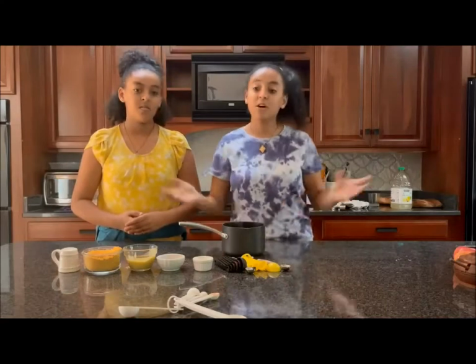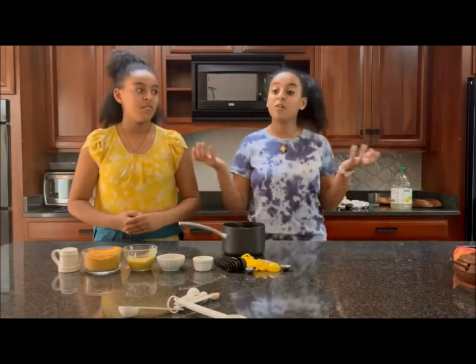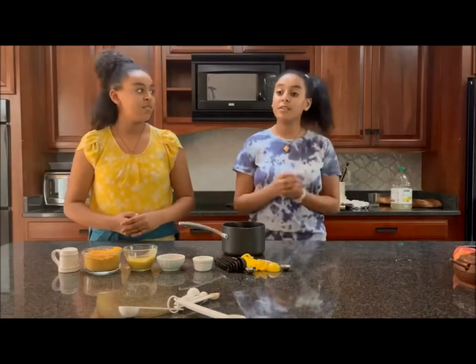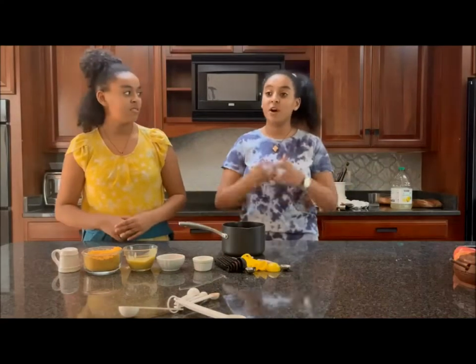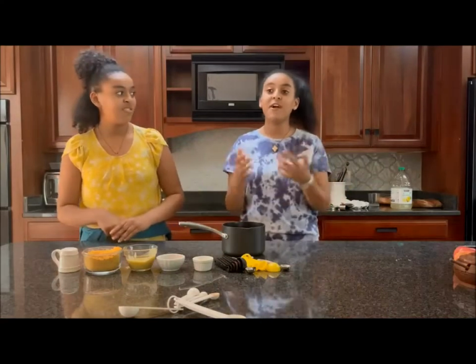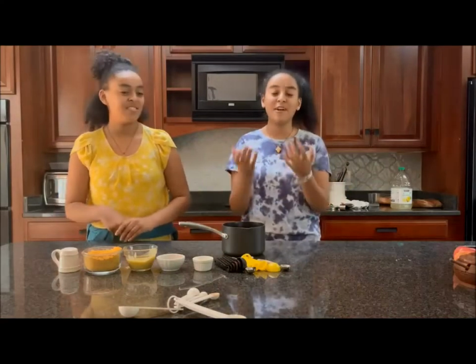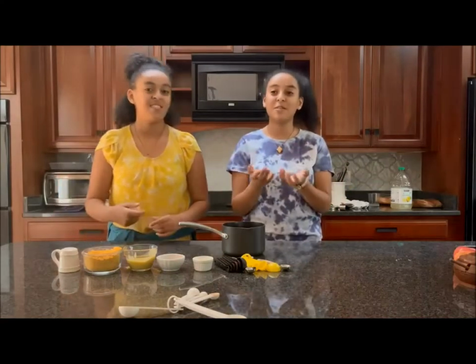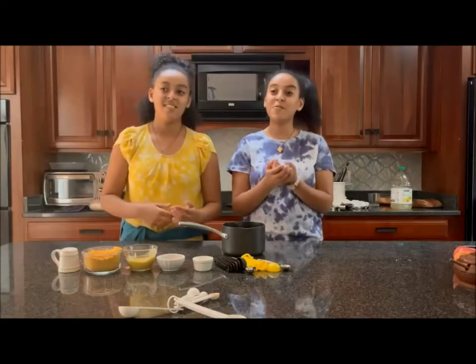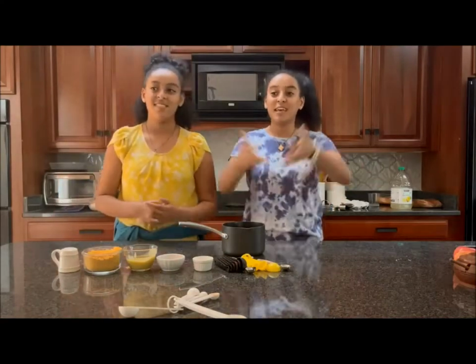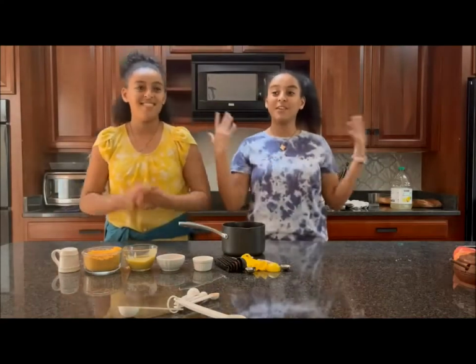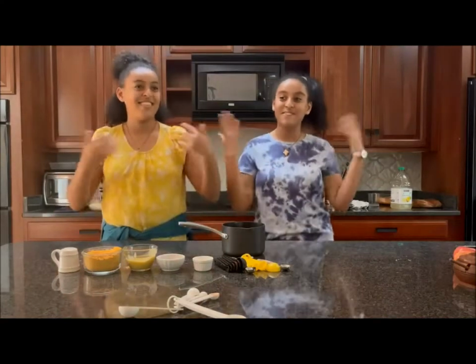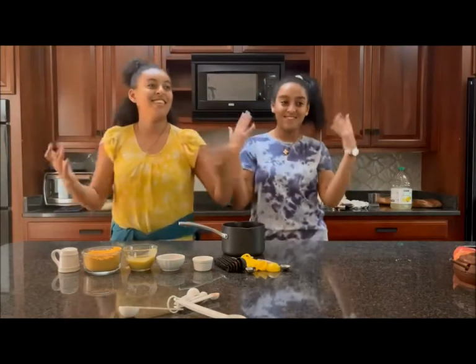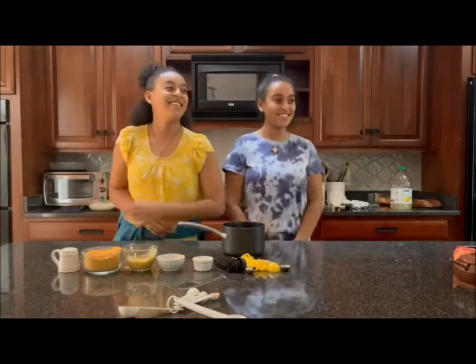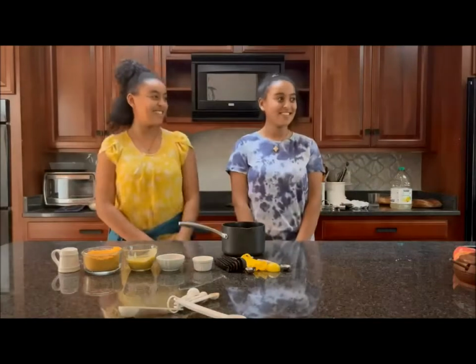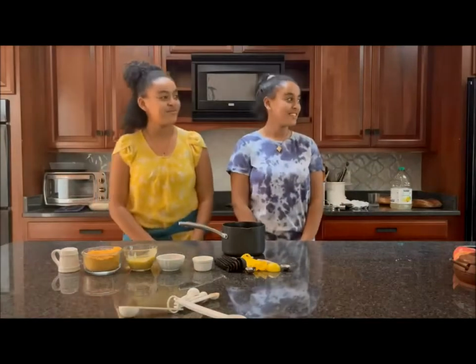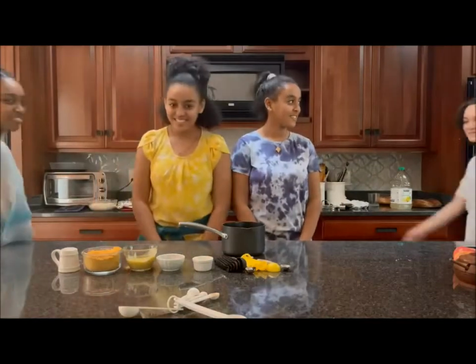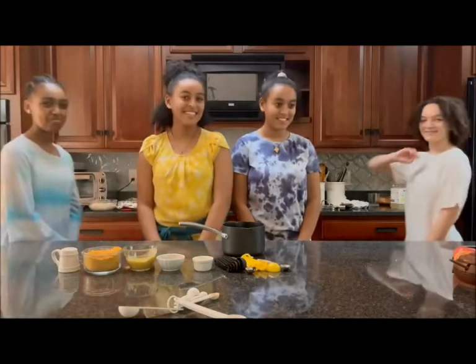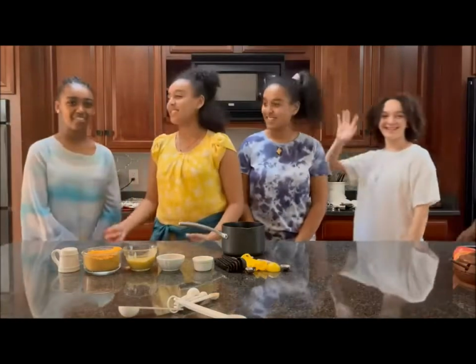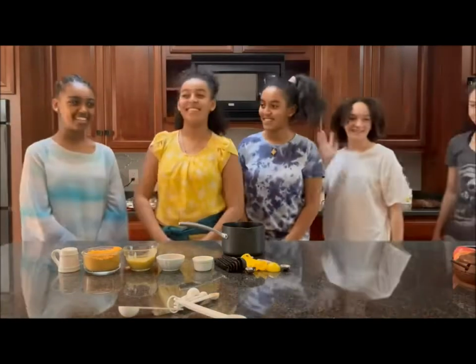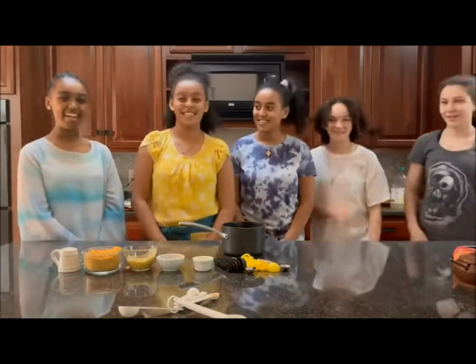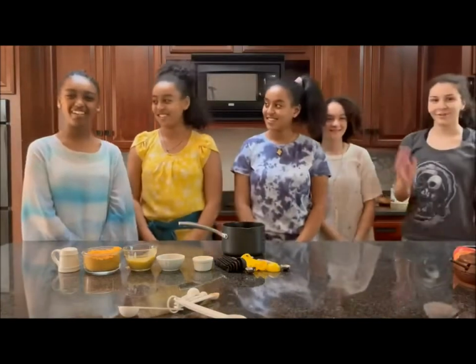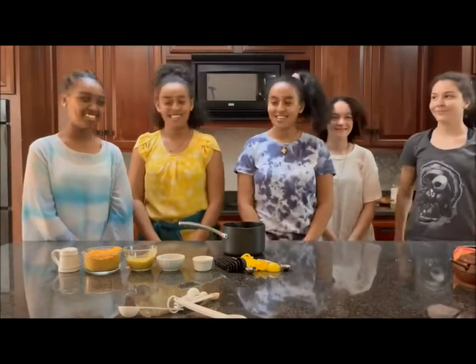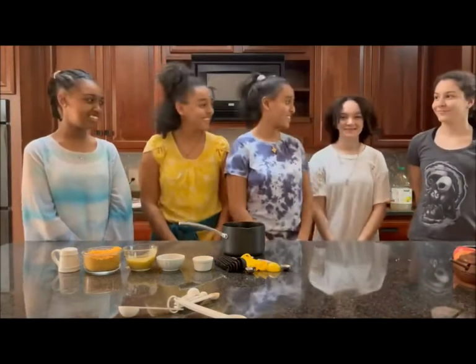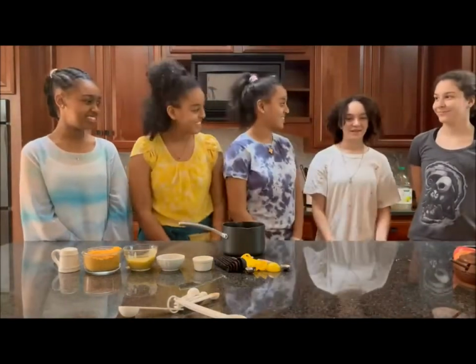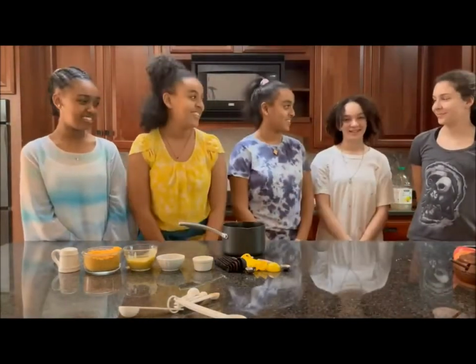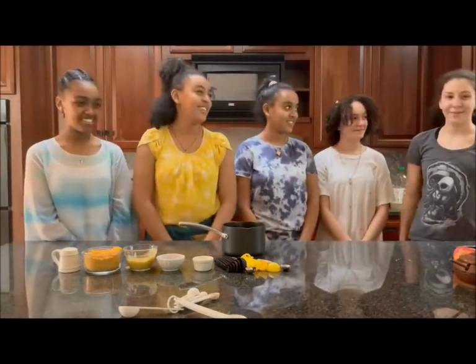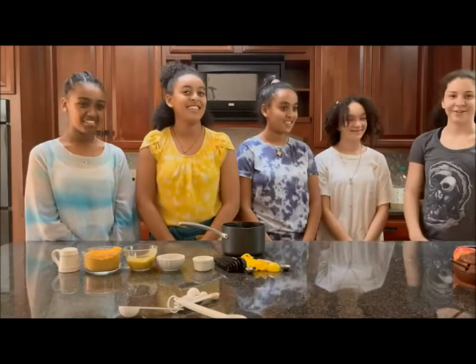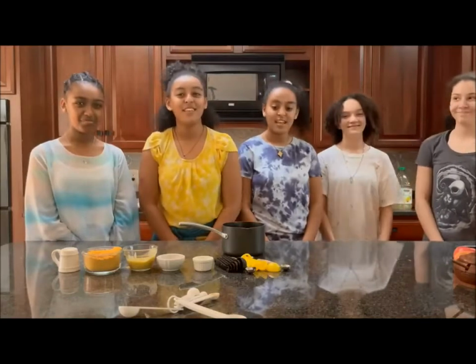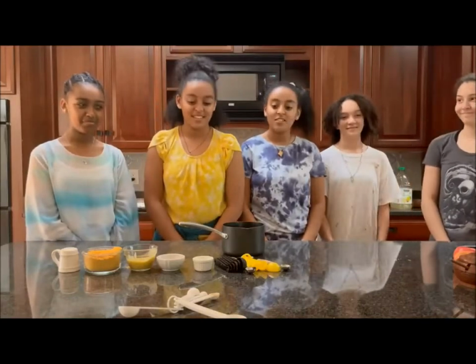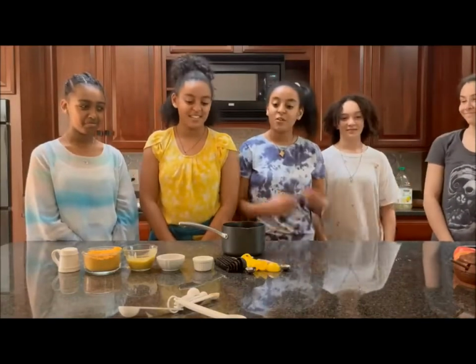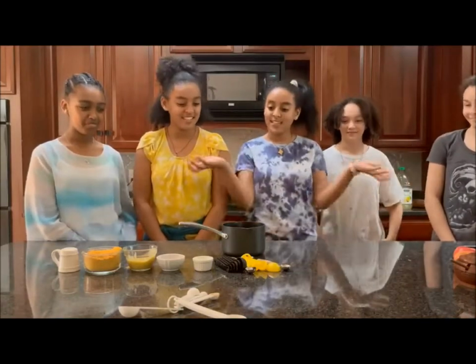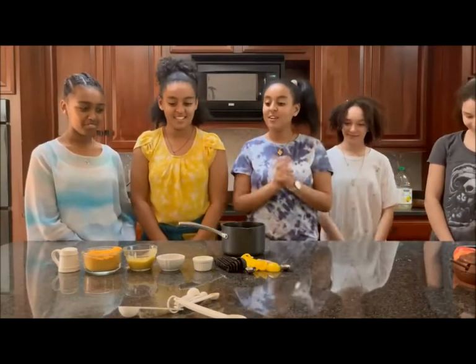Along with us, our friends are going to be cooking with us. Come on in! Hi, I'm Lafiana. I'm Maddie. I'm Bianca. So let's get started.